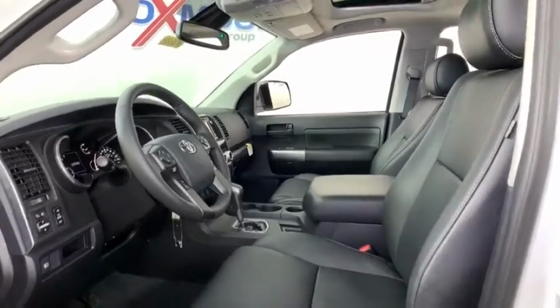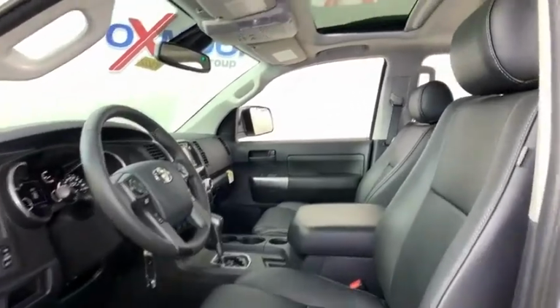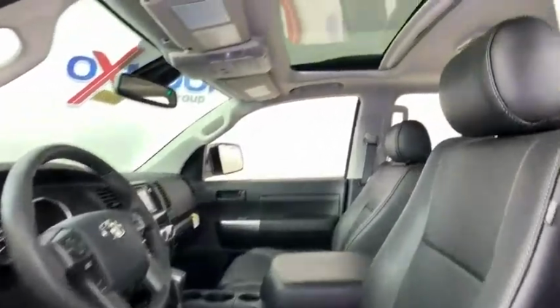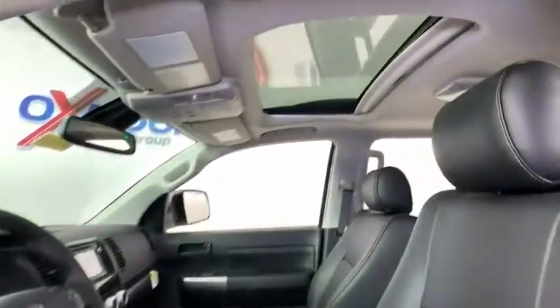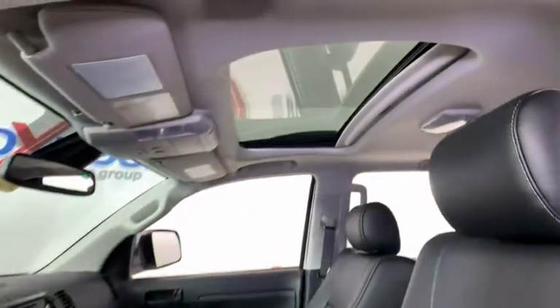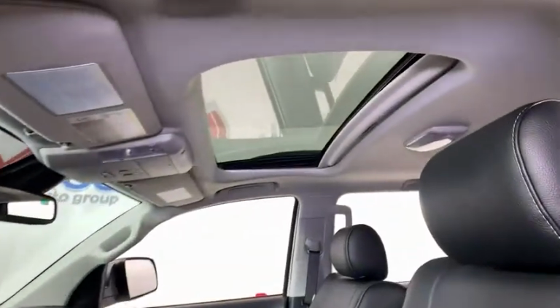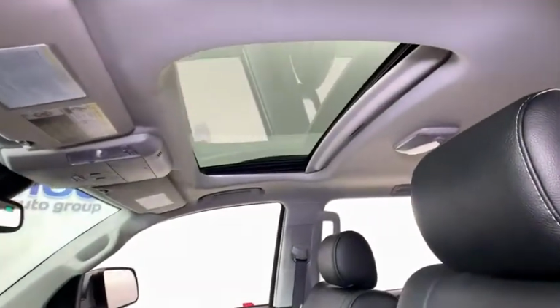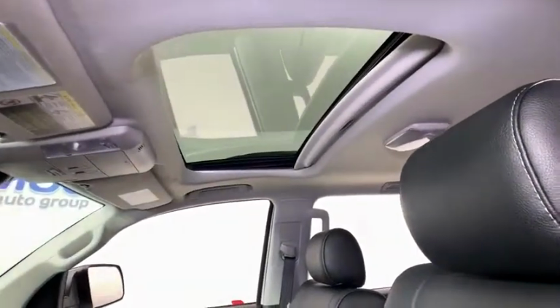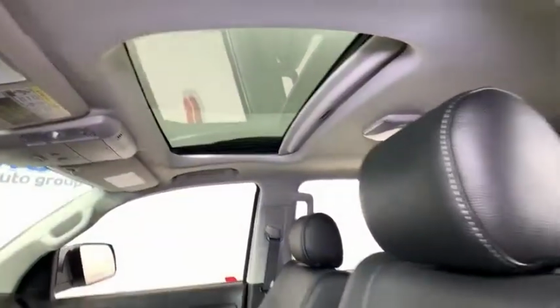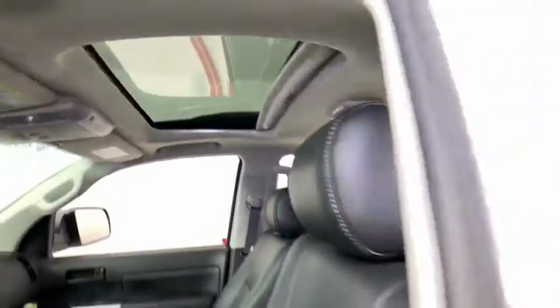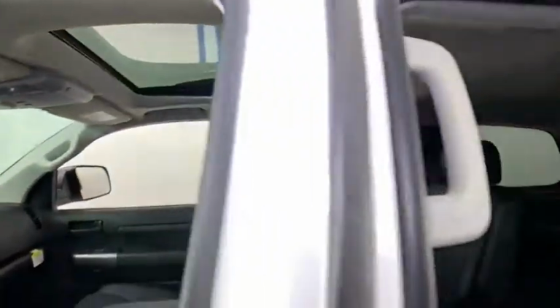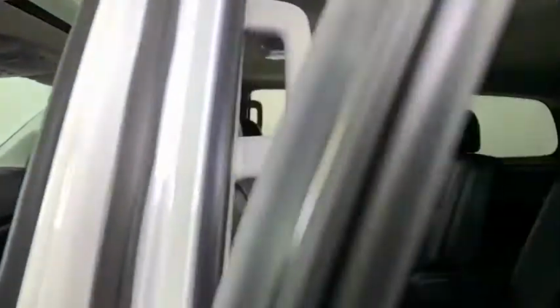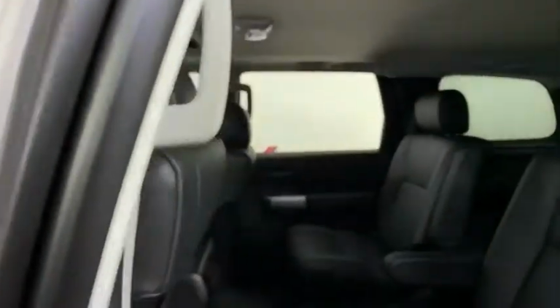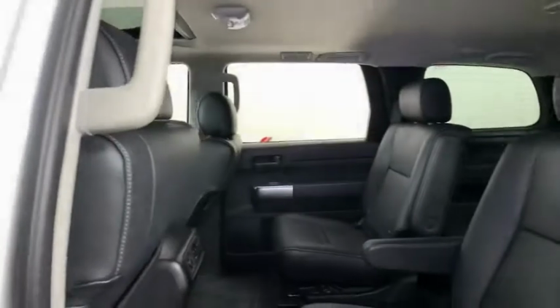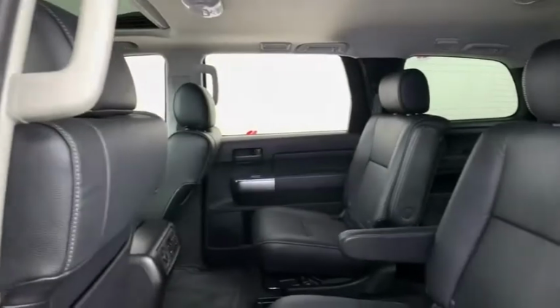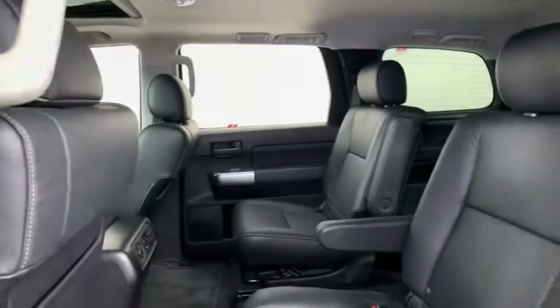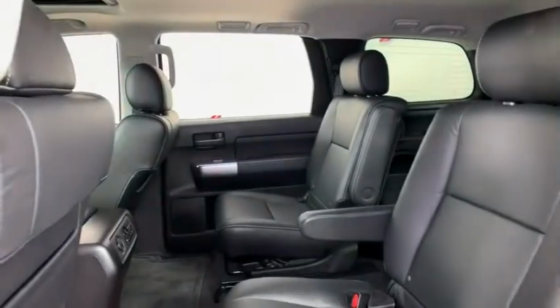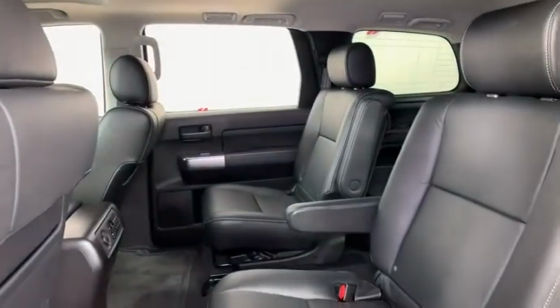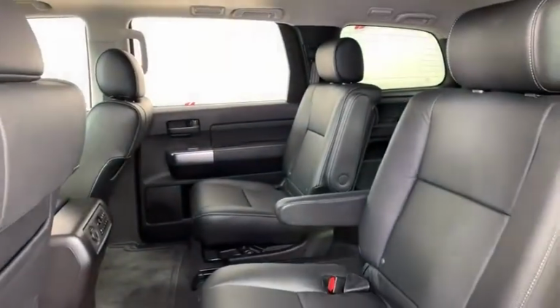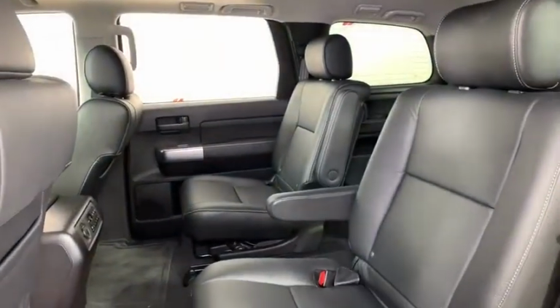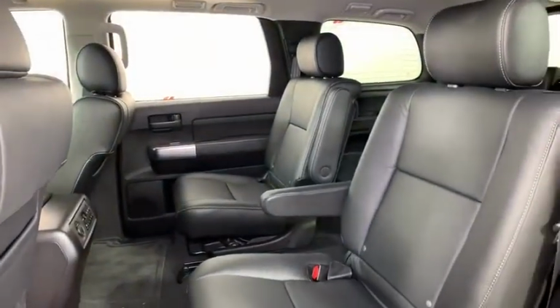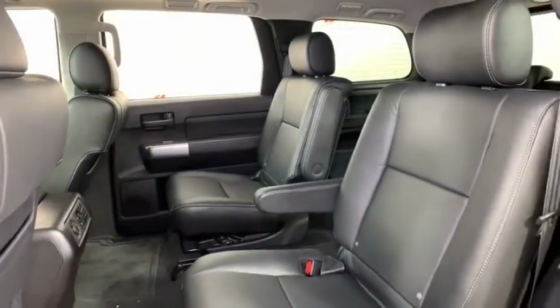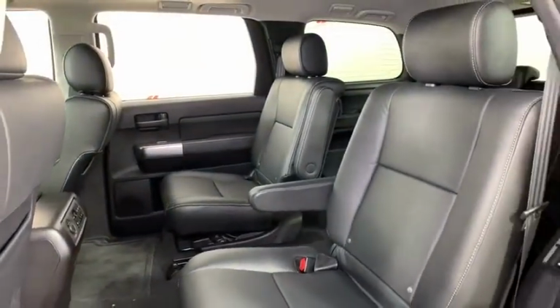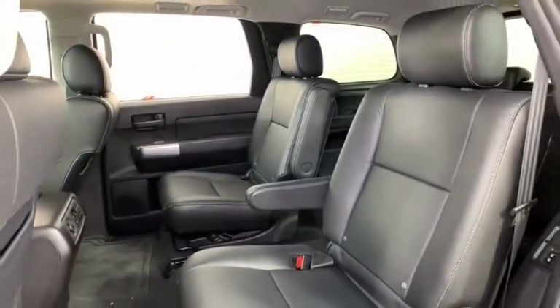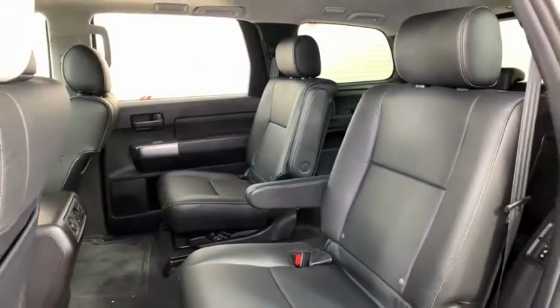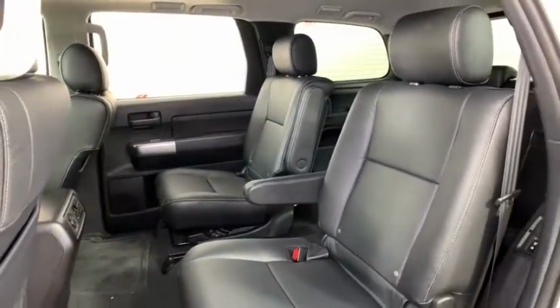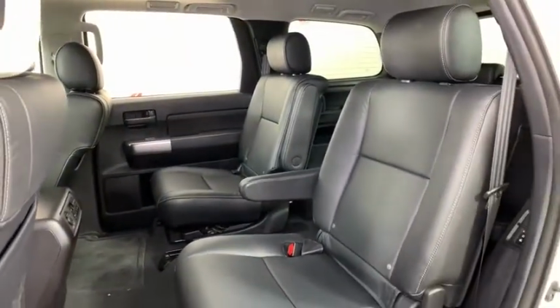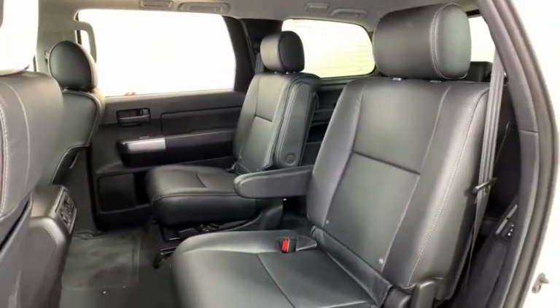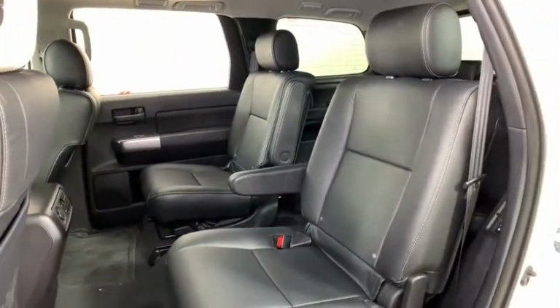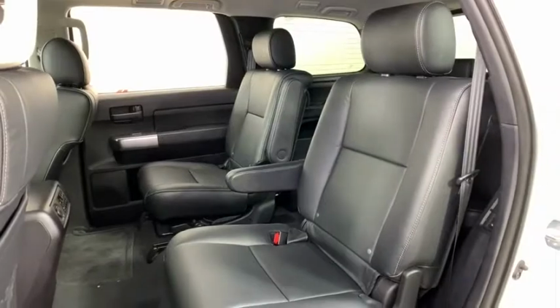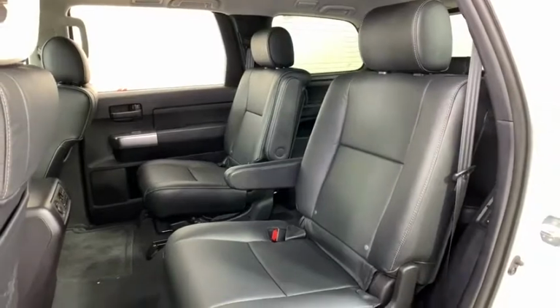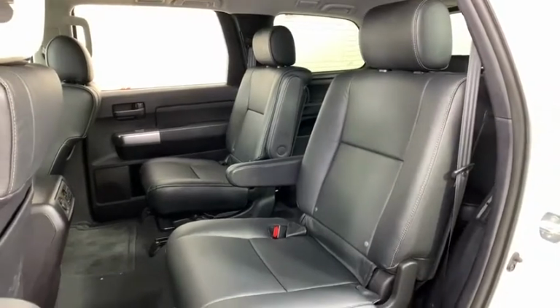Security system, power windows, rear window defroster, trip computer, CD player, overhead console, tachometer, power moonroof, panic alarm, remote keyless entry.